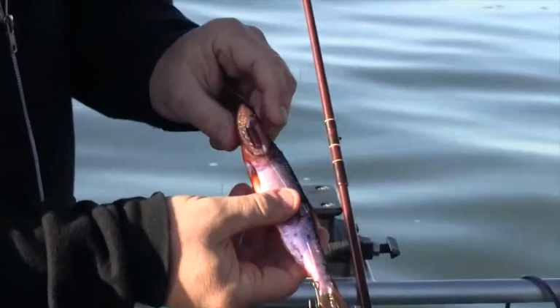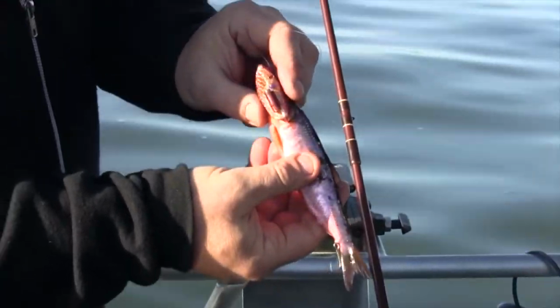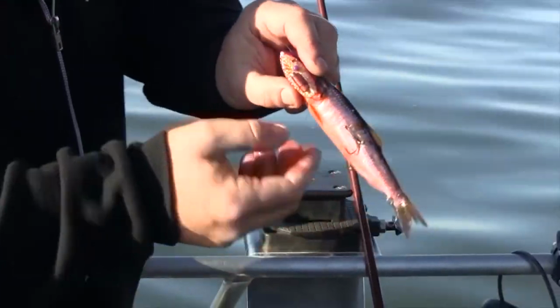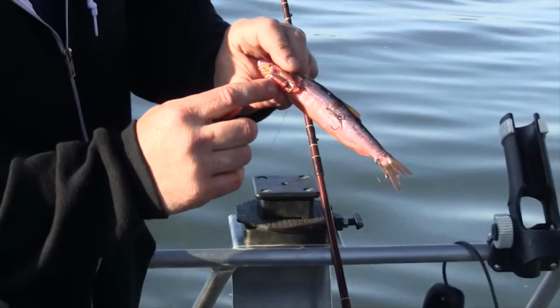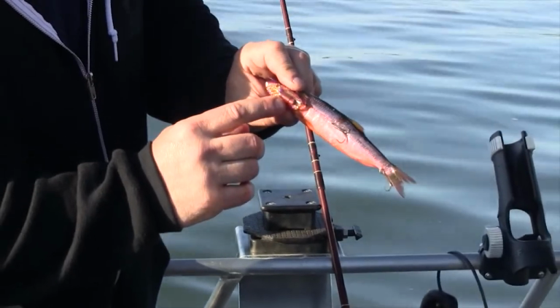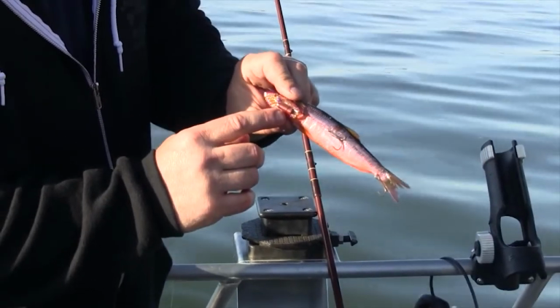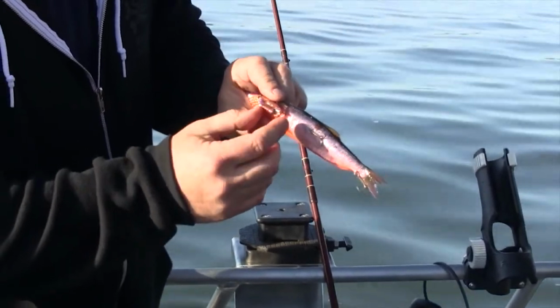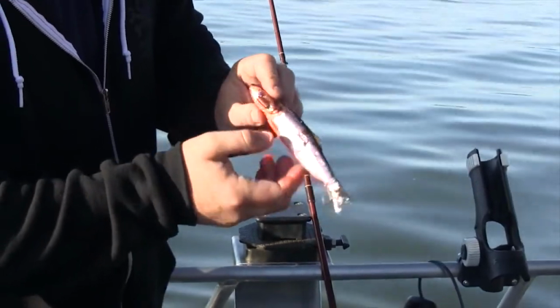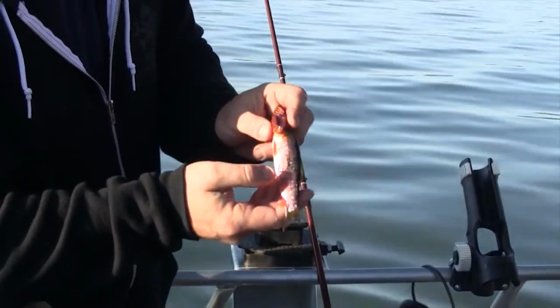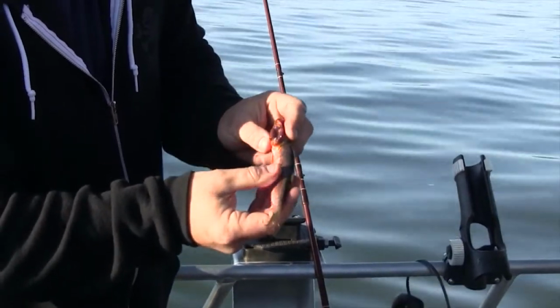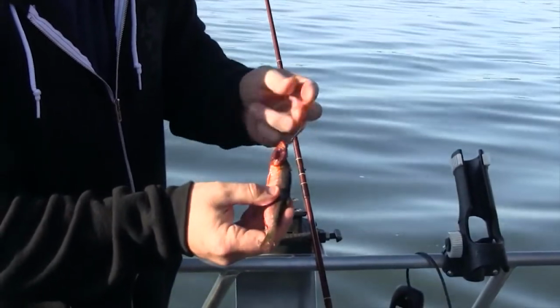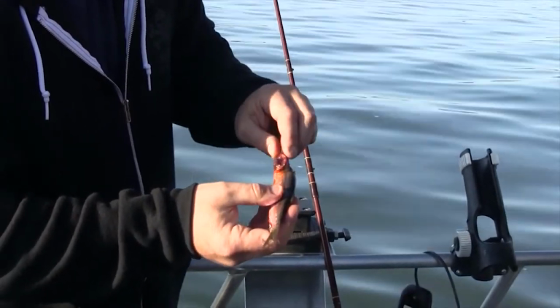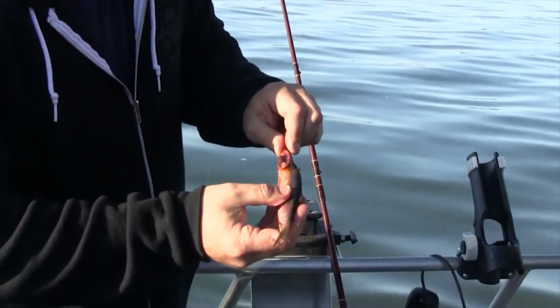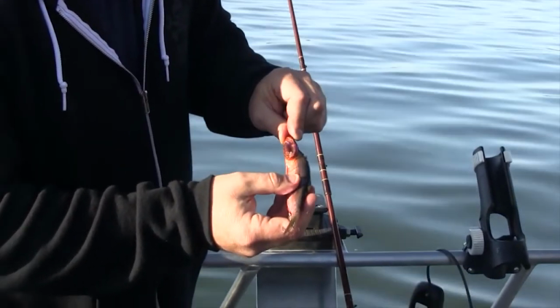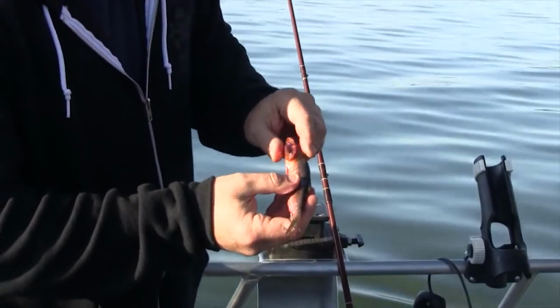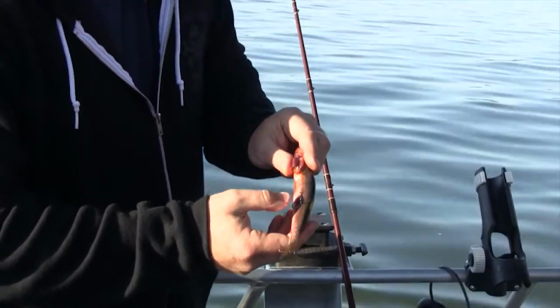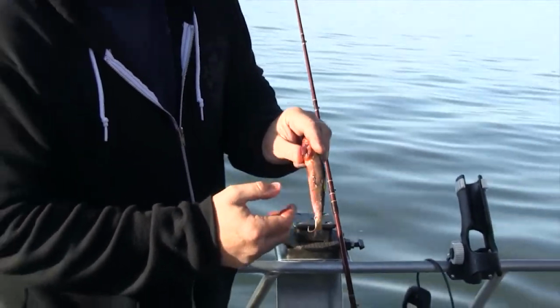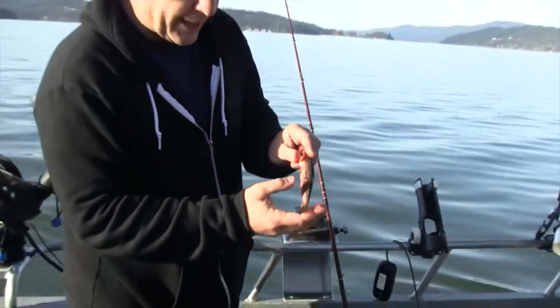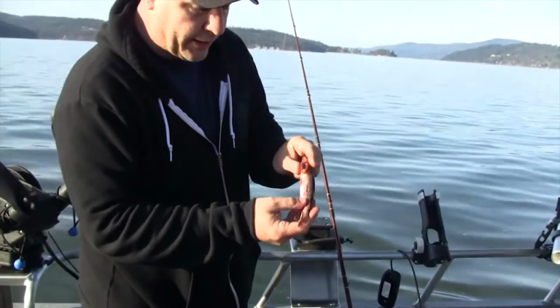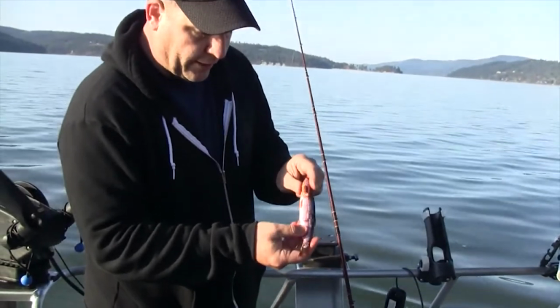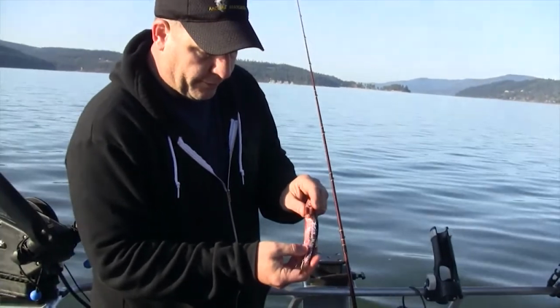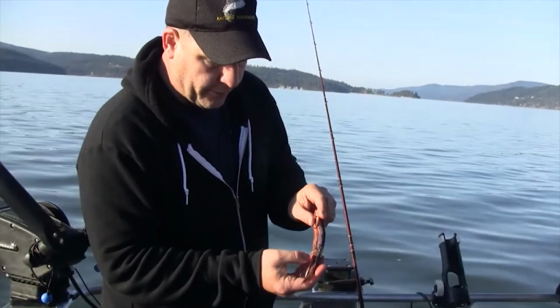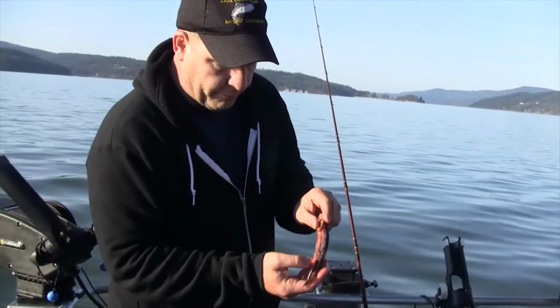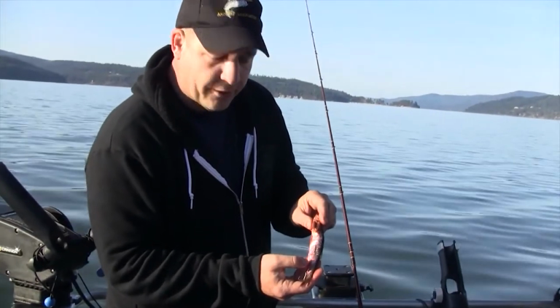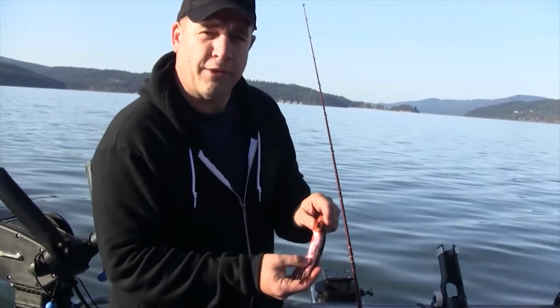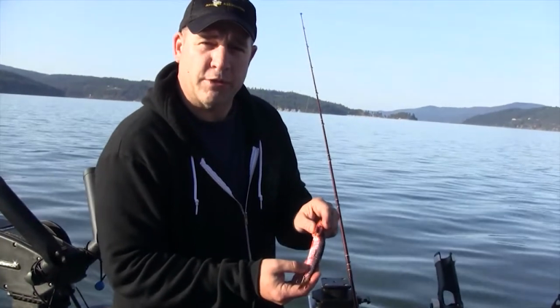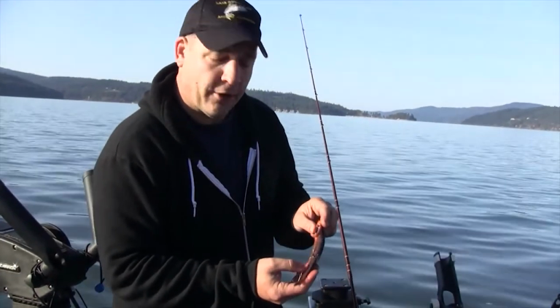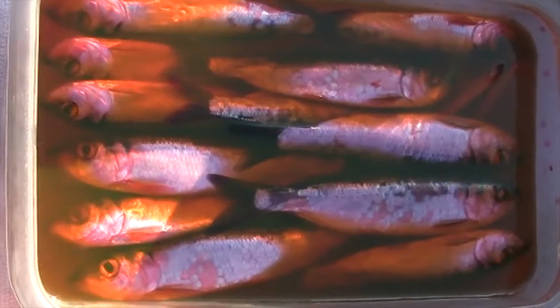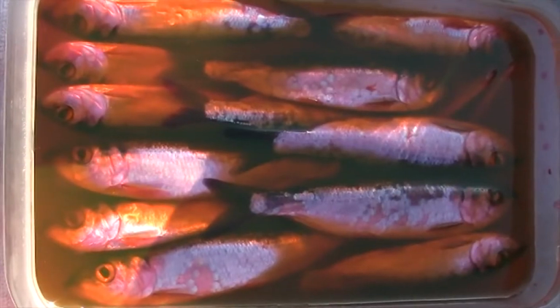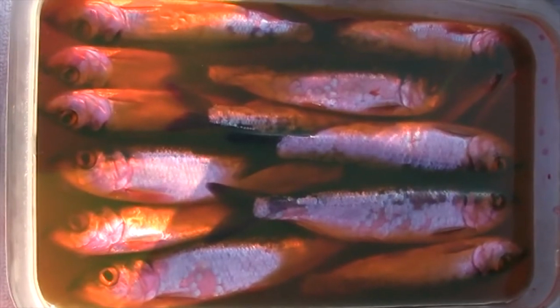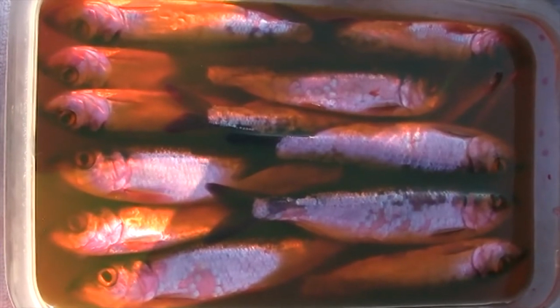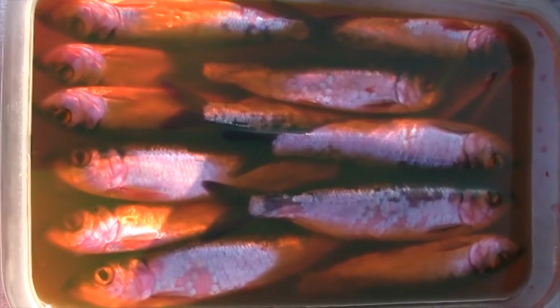I like to use e-chips. These e-chips are made by ProTroll, and ProCure is actually the bait and the brine that we're using right here. This orange brine is made by ProCure.